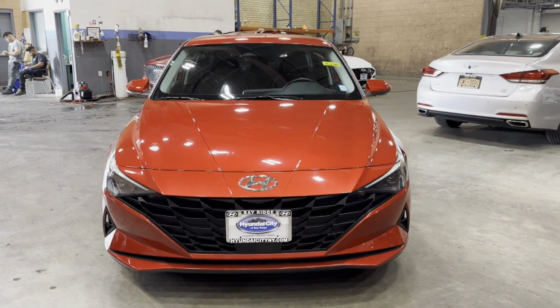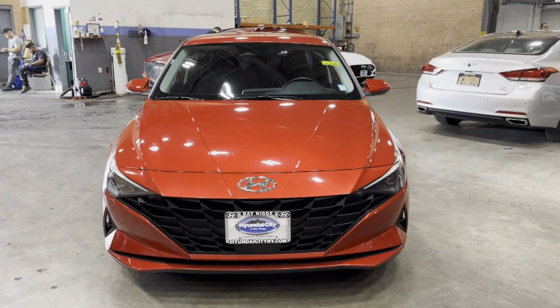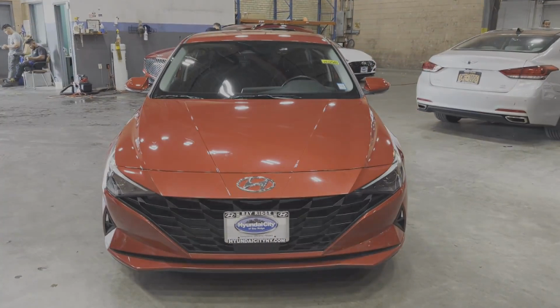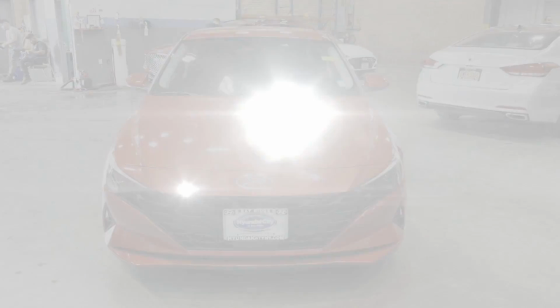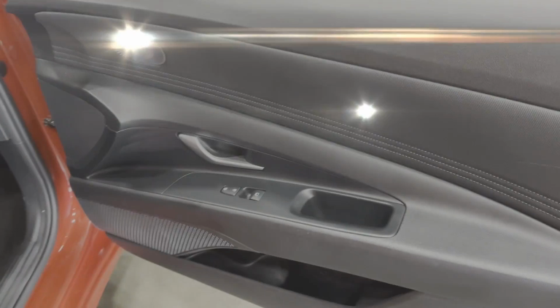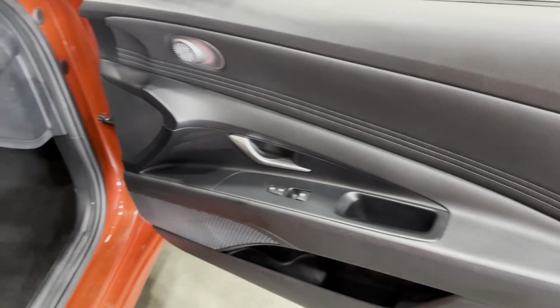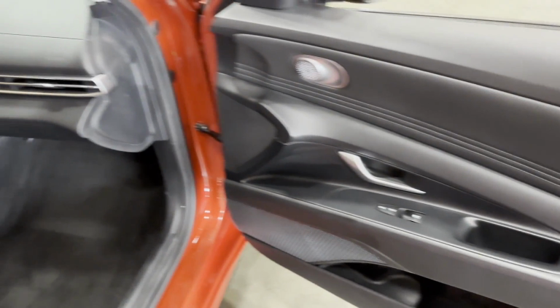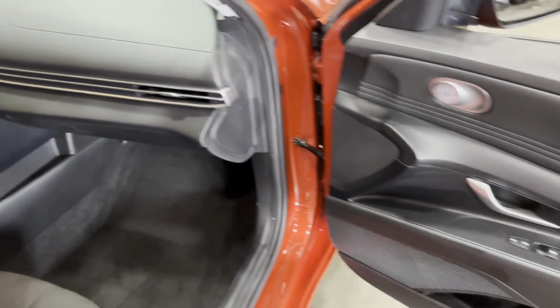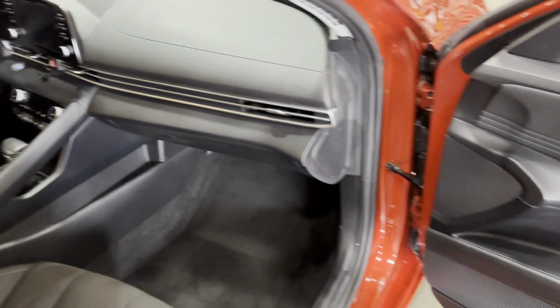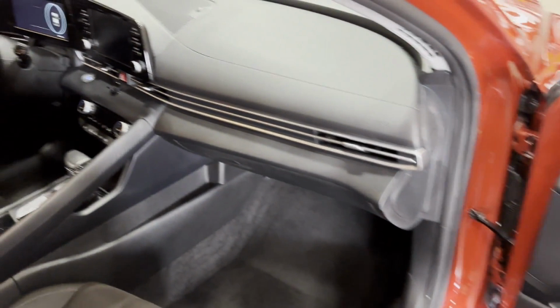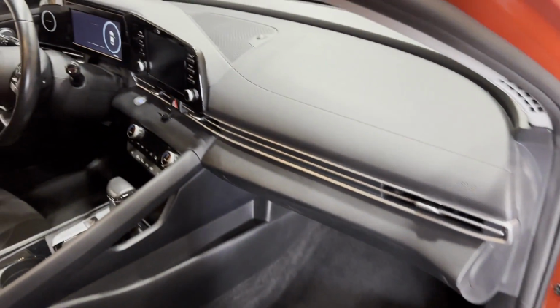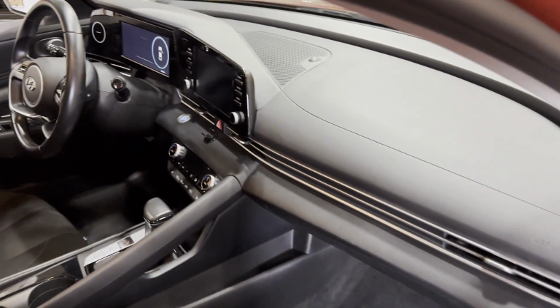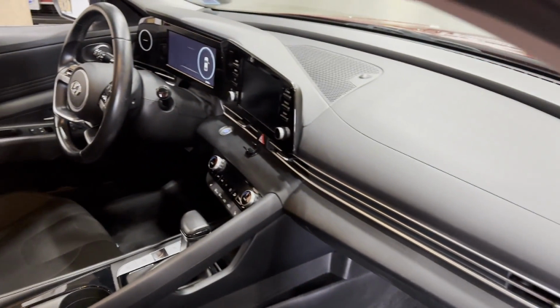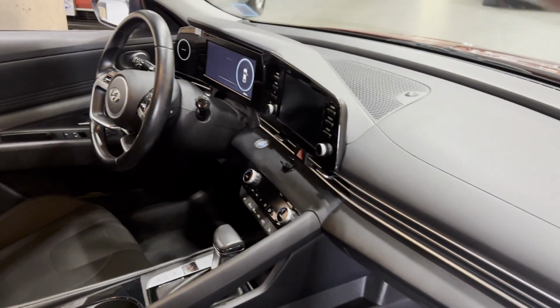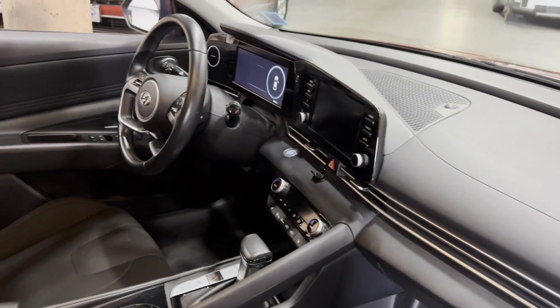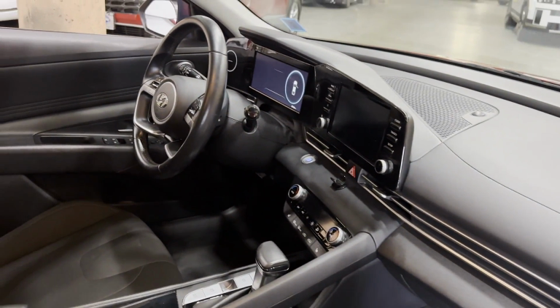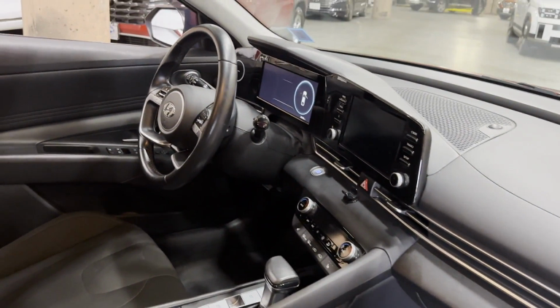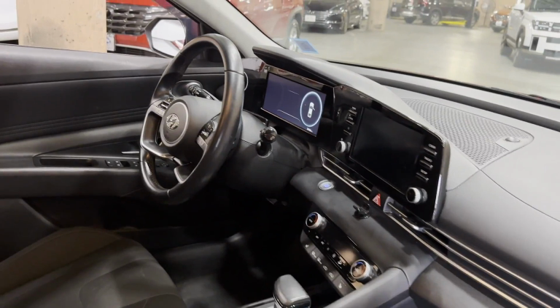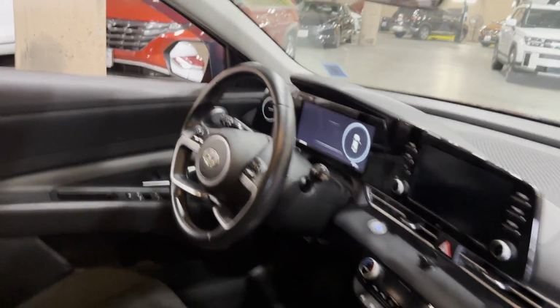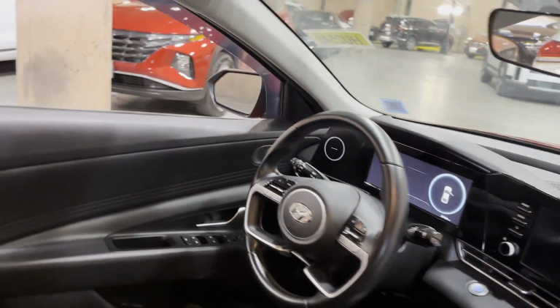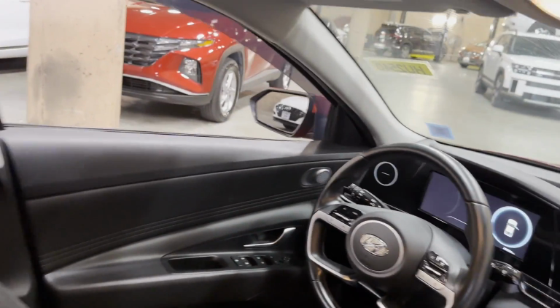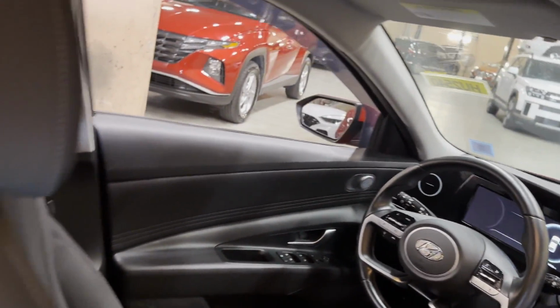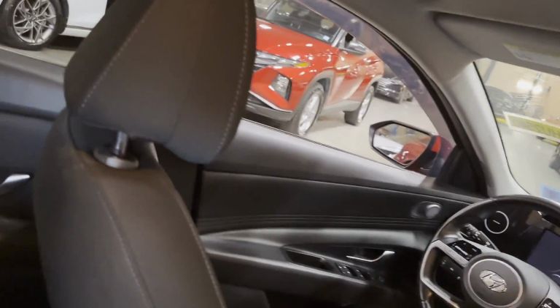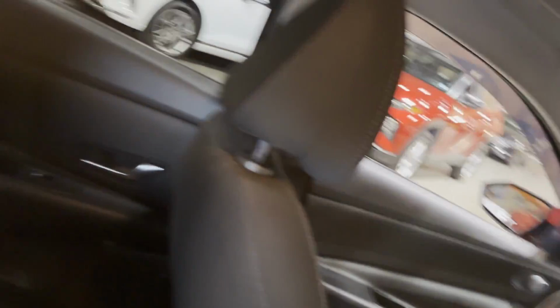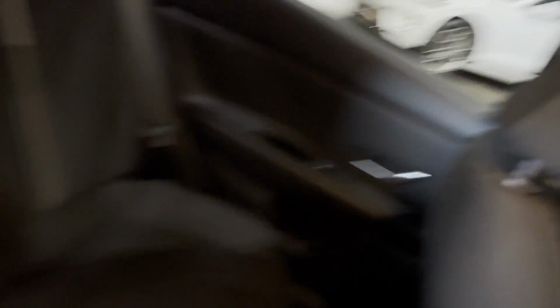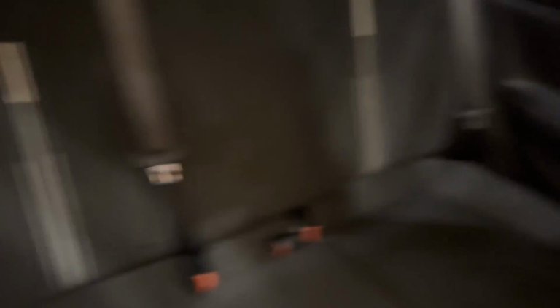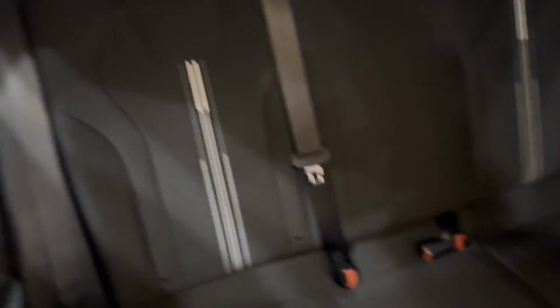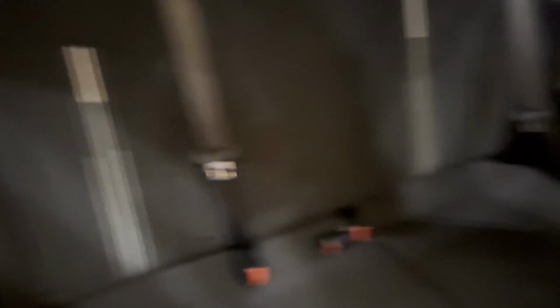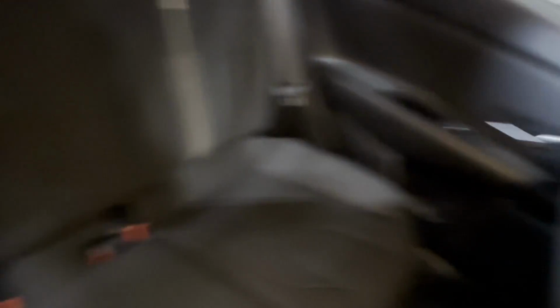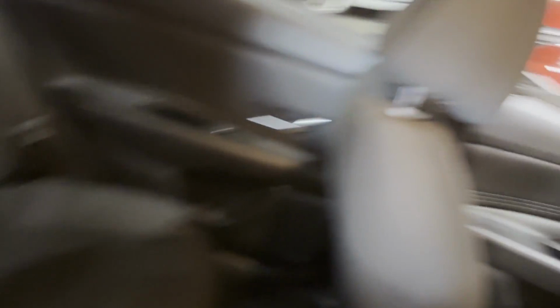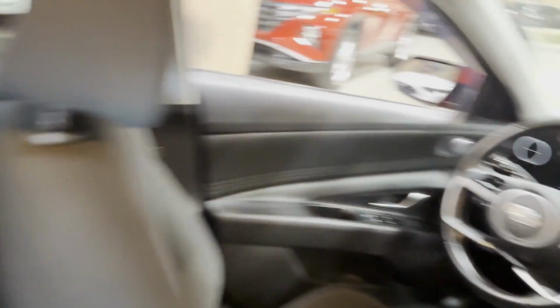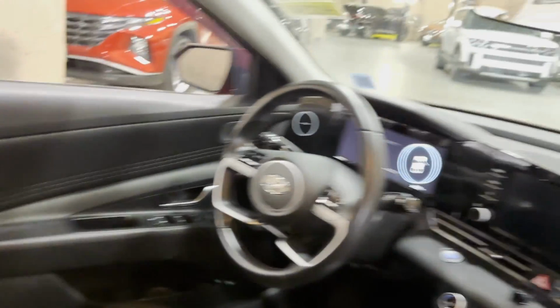Keyless Start. Auto Climate Control. Keyless Entry. Front Bucket Seats. Steering Wheel Audio Controls. Engine Immobilizer. Automatic Headlights. Schedule a test drive now before this model is gone.